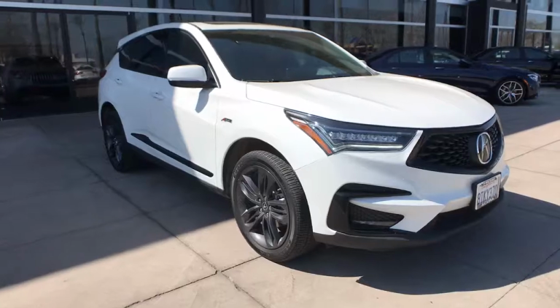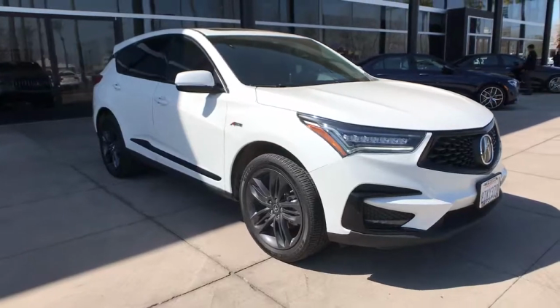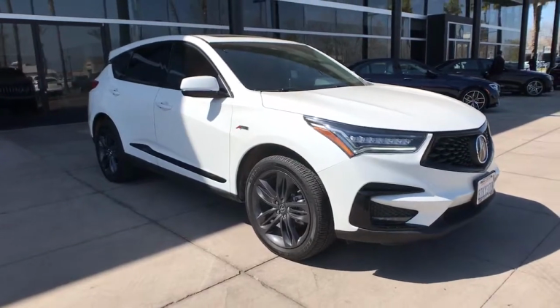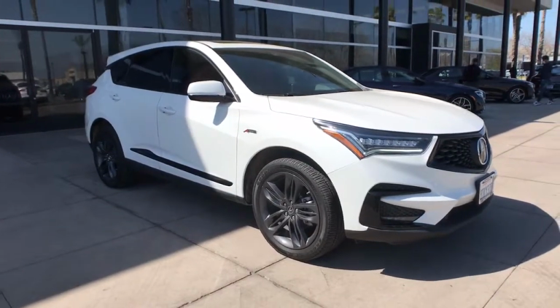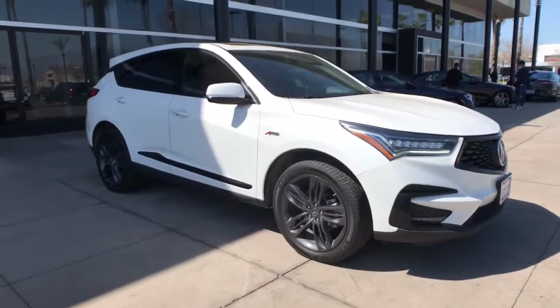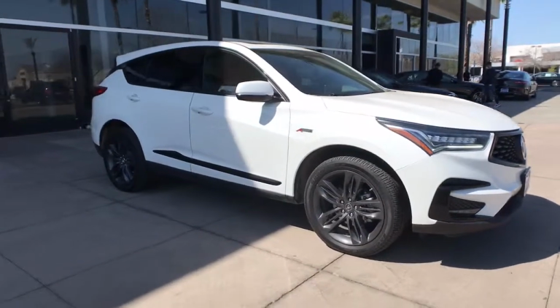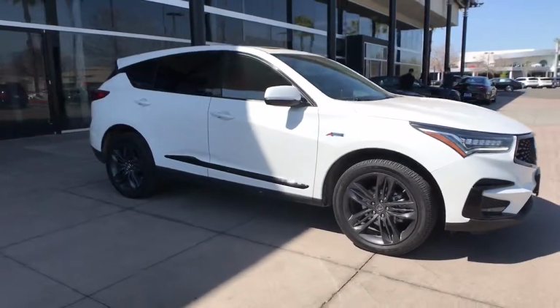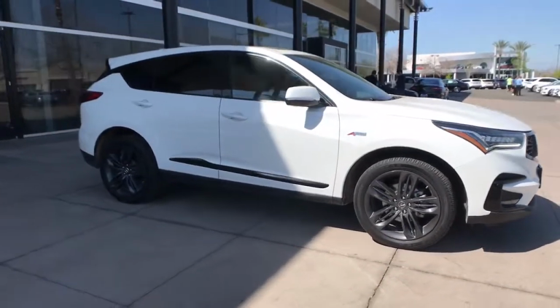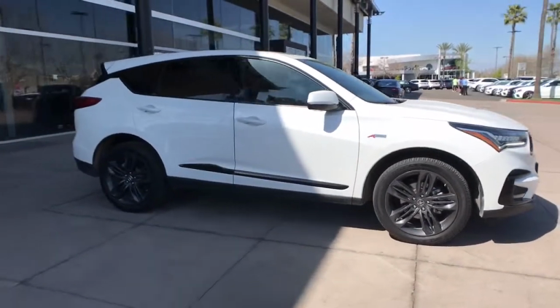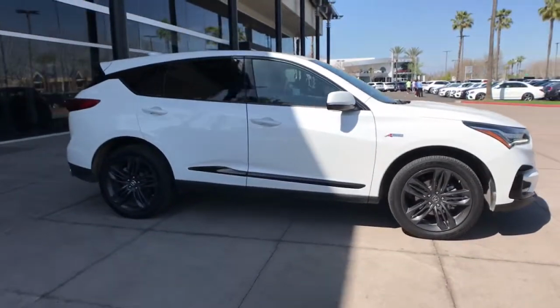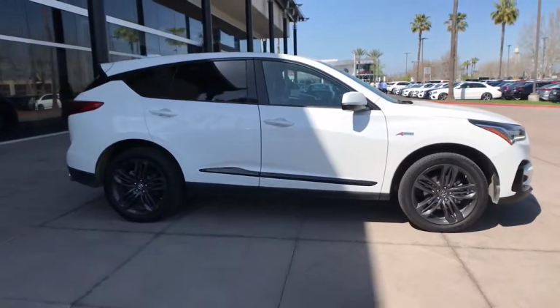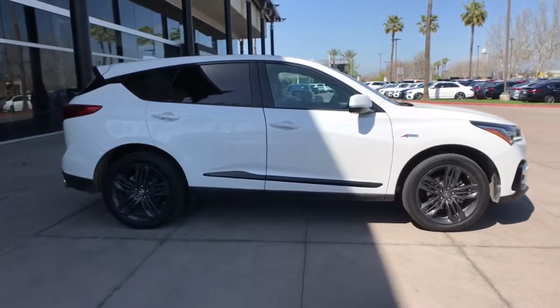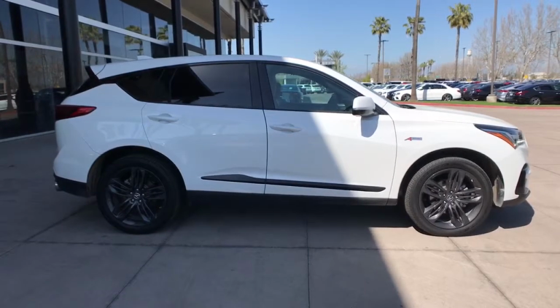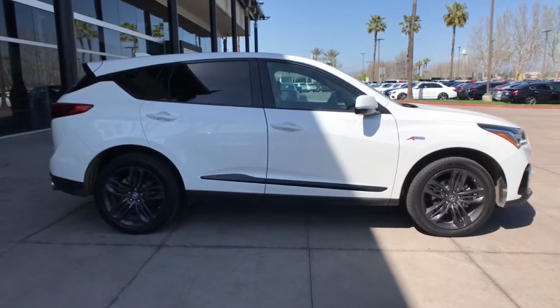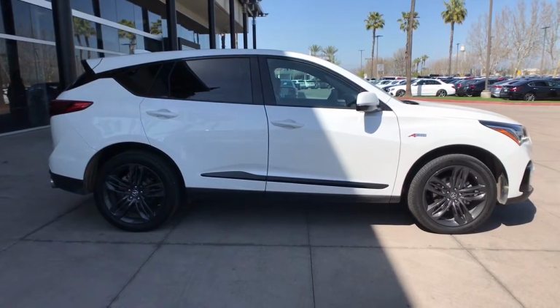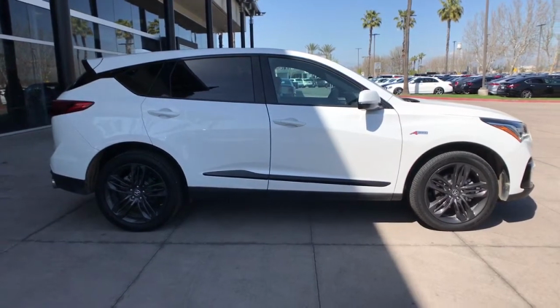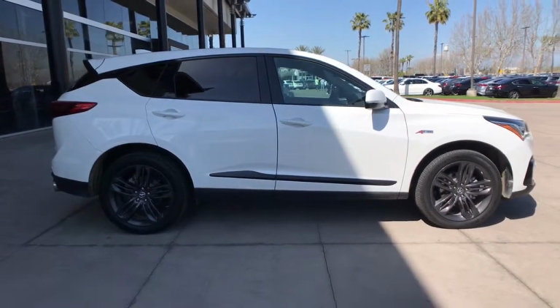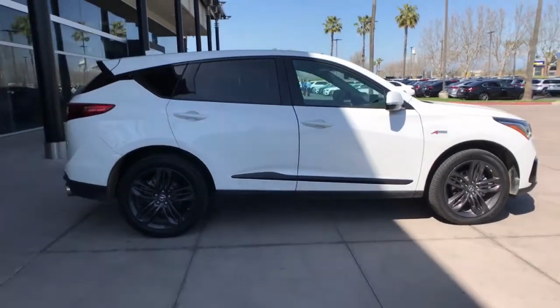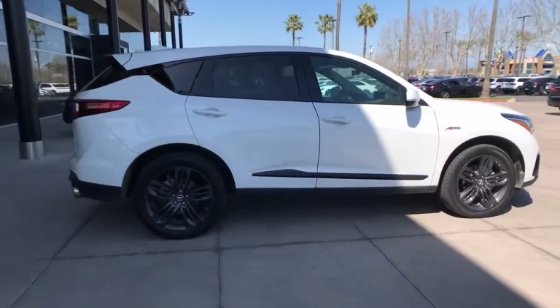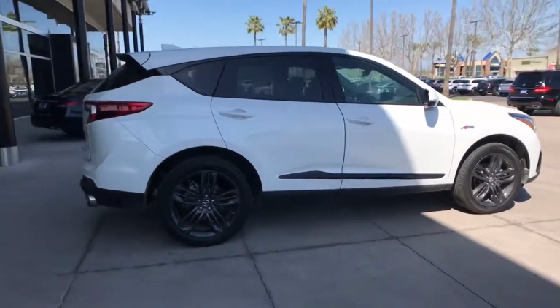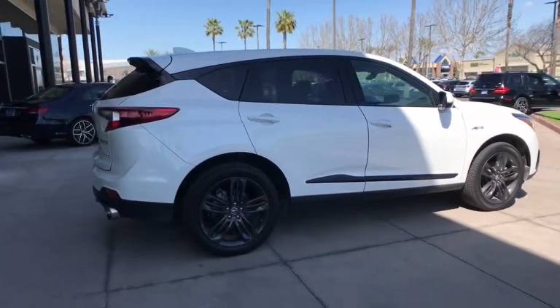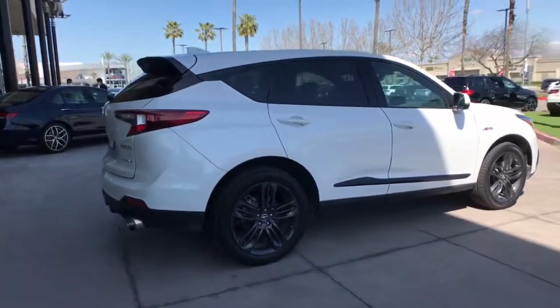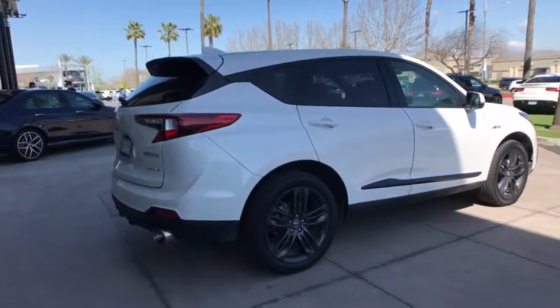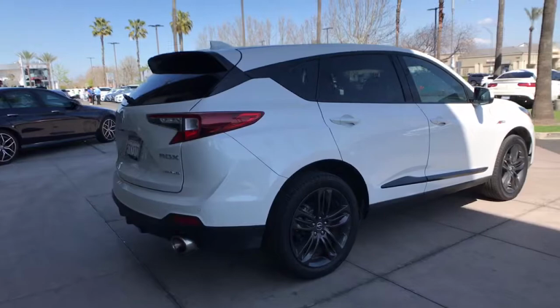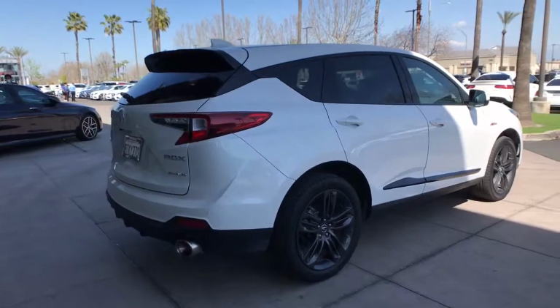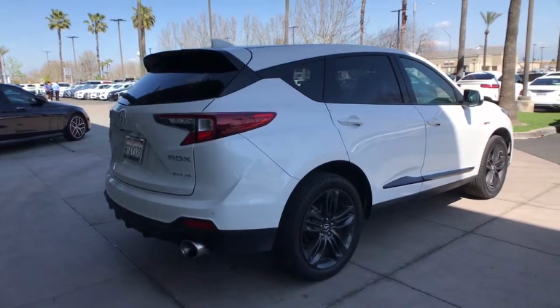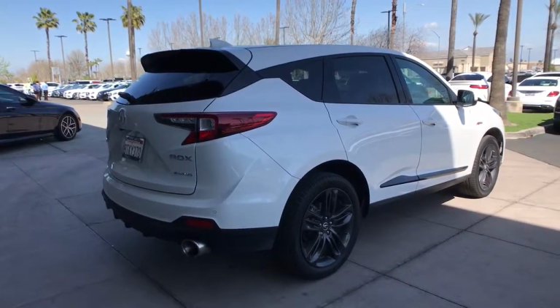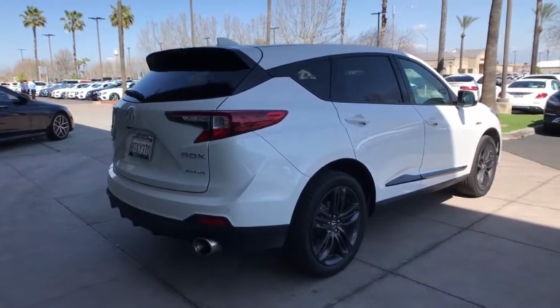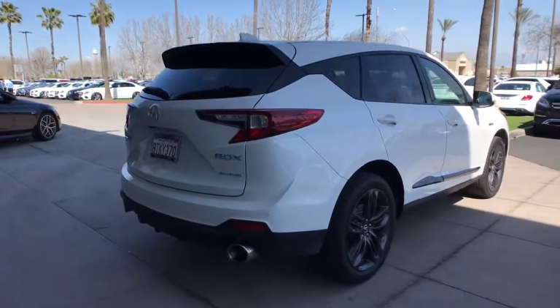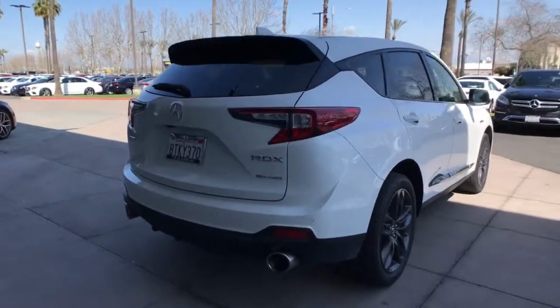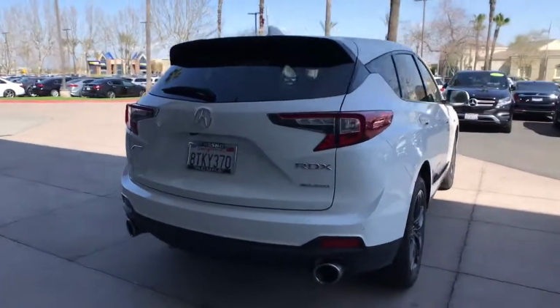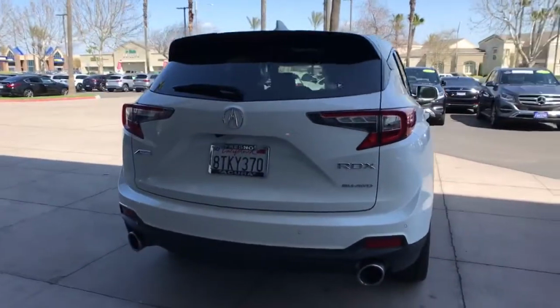Can you see yourself in the 2020 Acura RDX? With less than 20,000 miles on the odometer, this vehicle provides excellent value. Torn between luxury and high performance? Get both in the RDX.